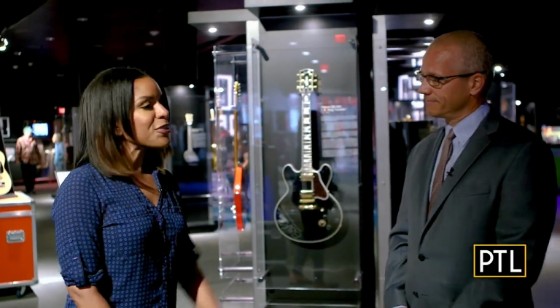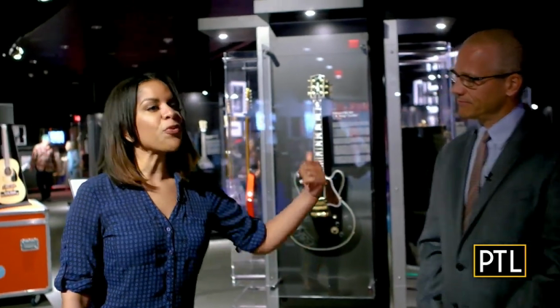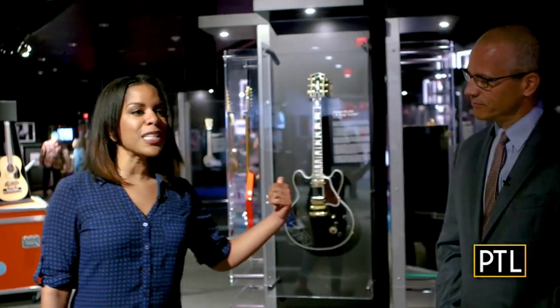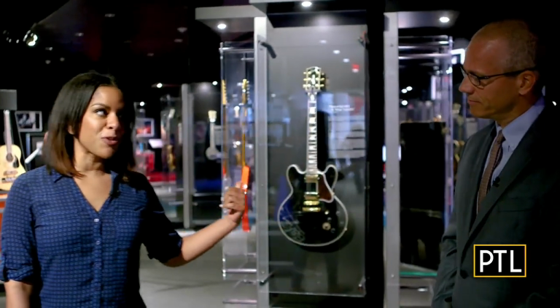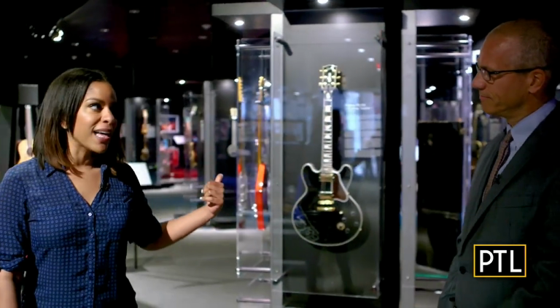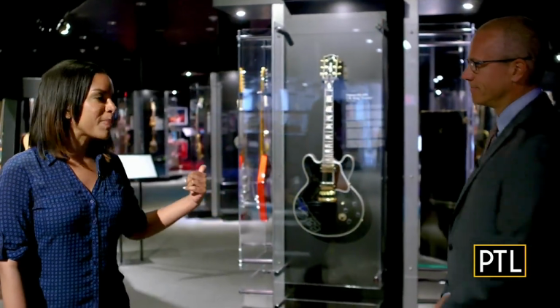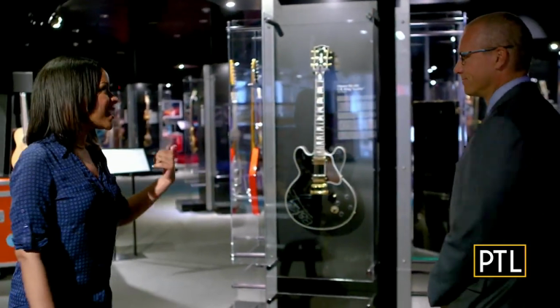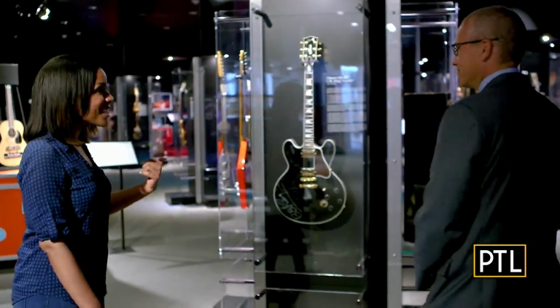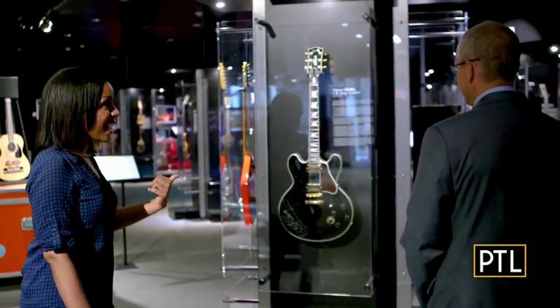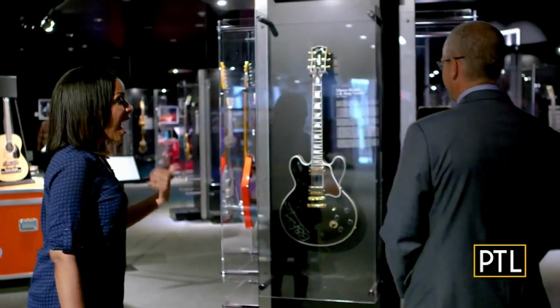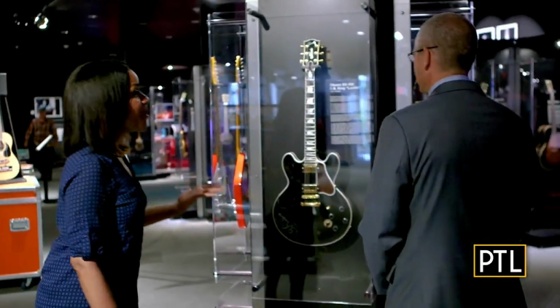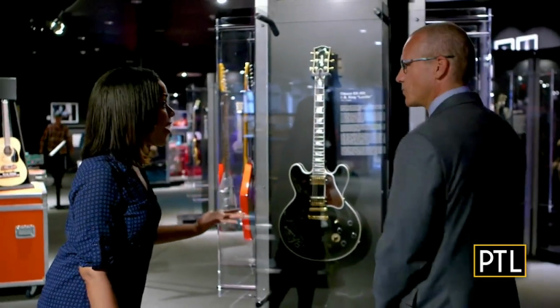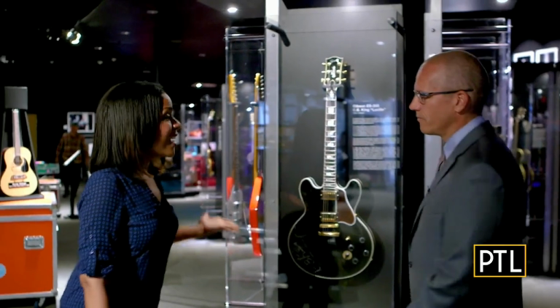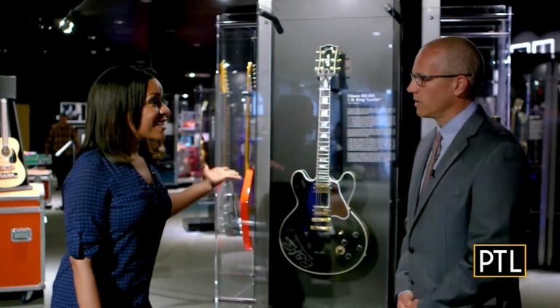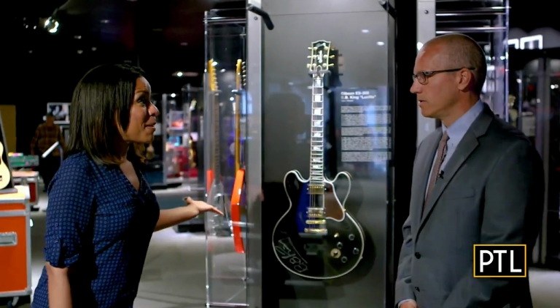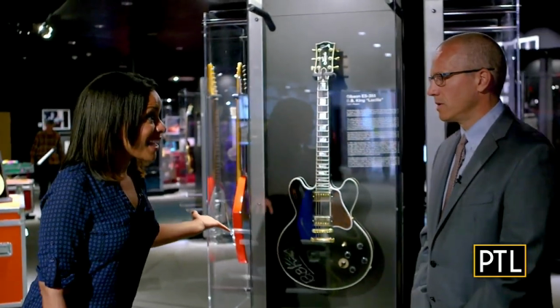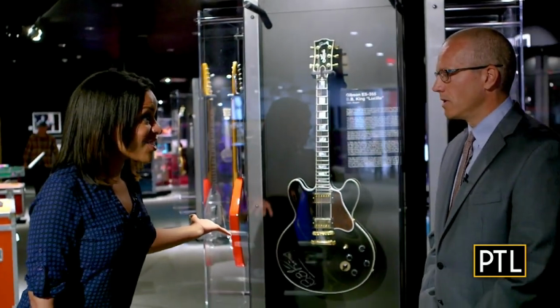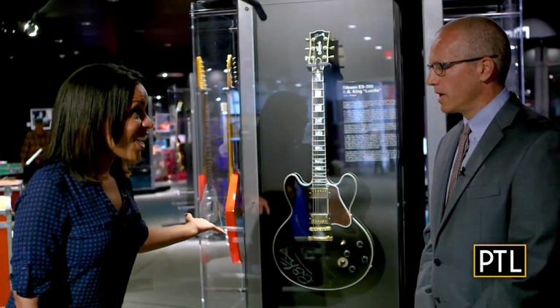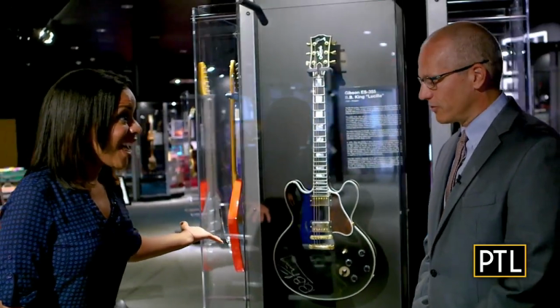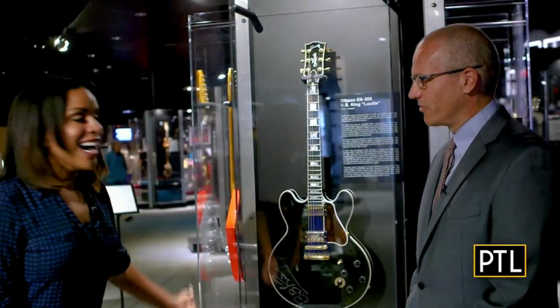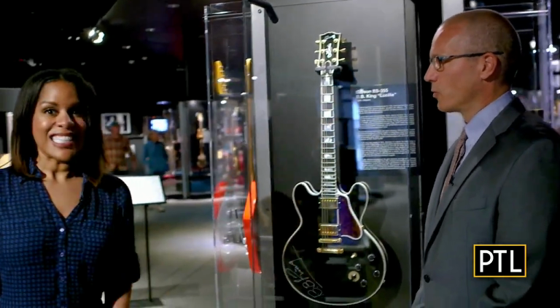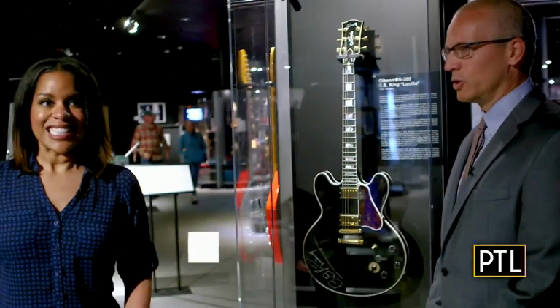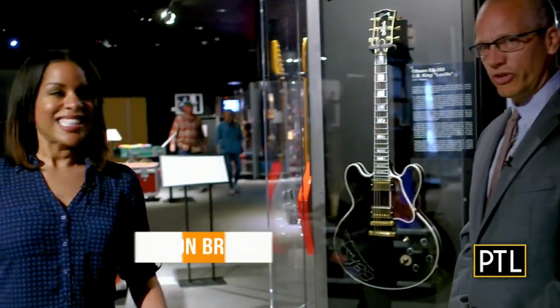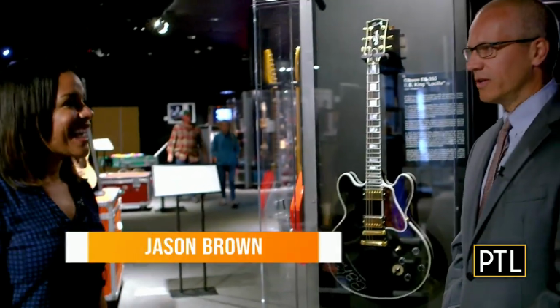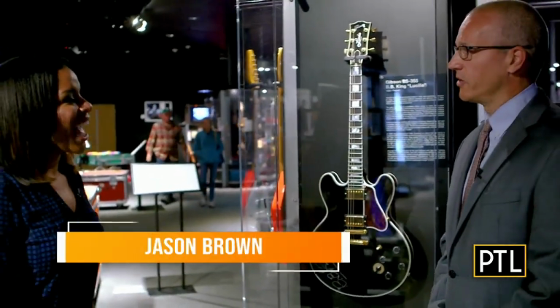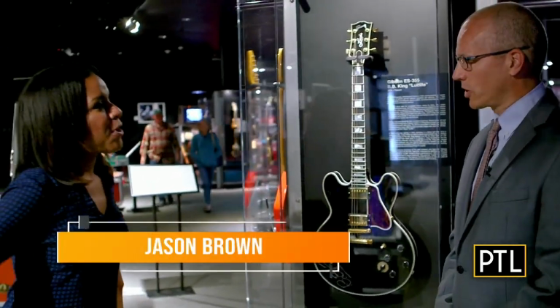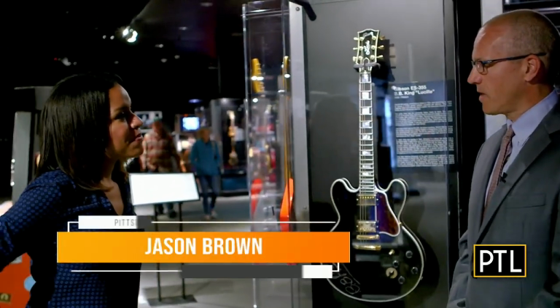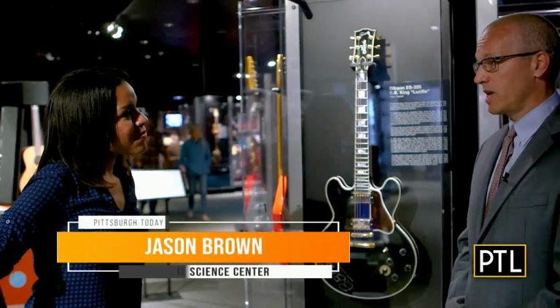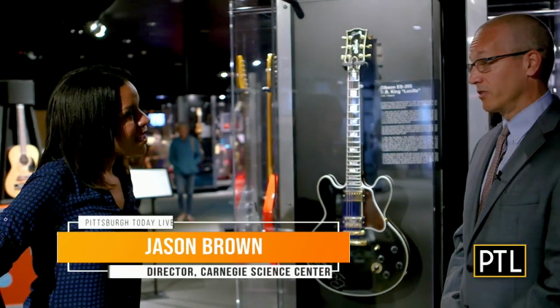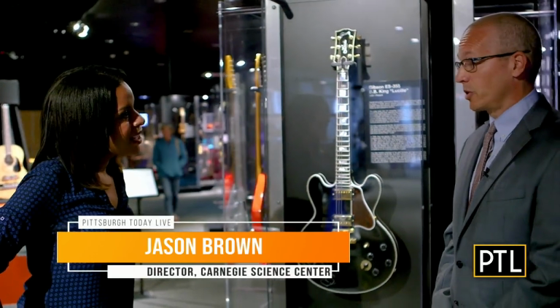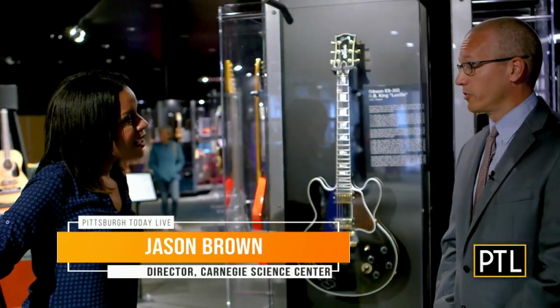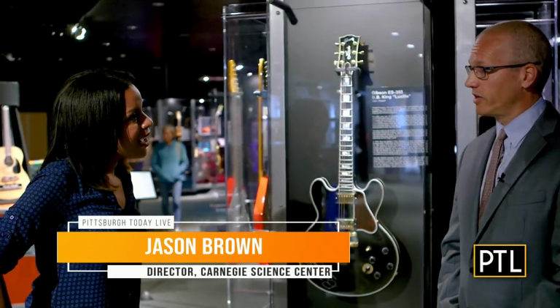And there's something really special behind us. Could I be wrong — is this B.B. King's guitar? It is. It is the original Lucille, and it is autographed by B.B. King, and this is the only place you're going to see it.